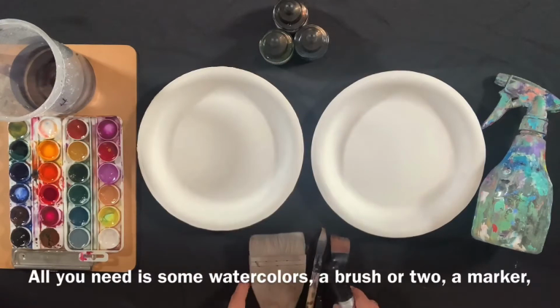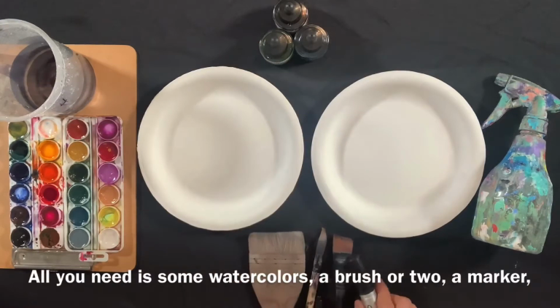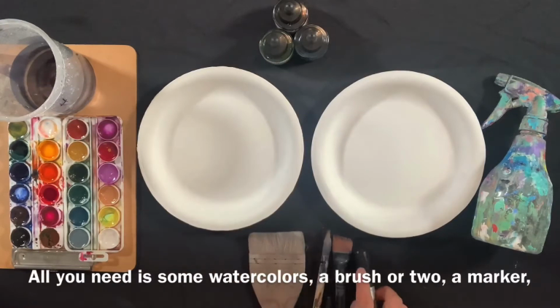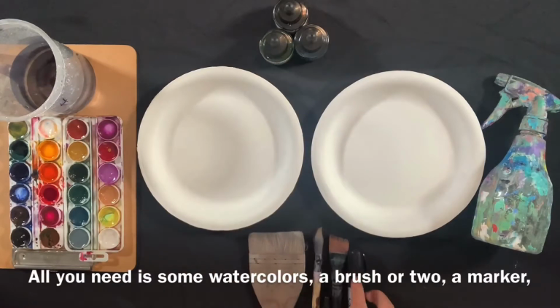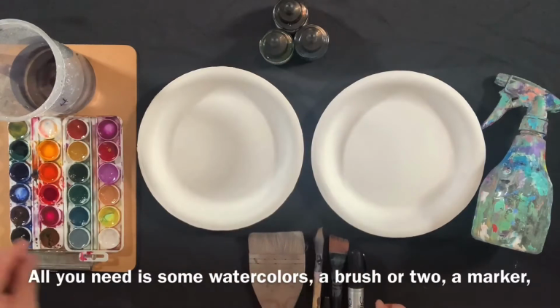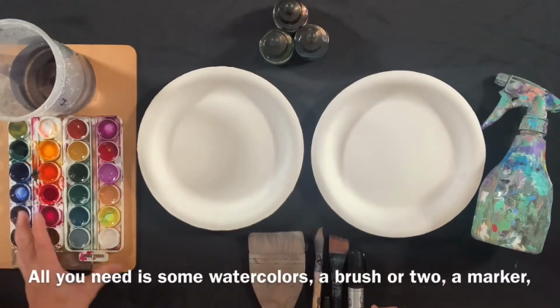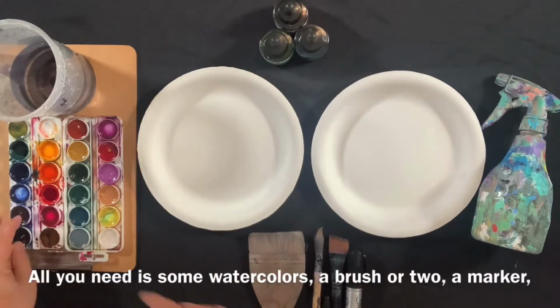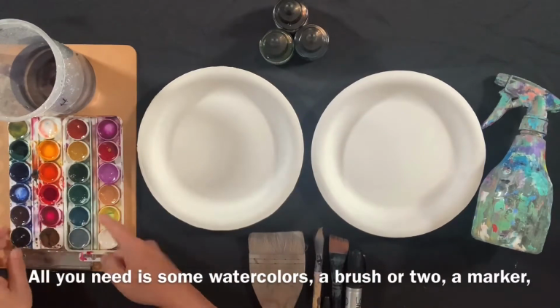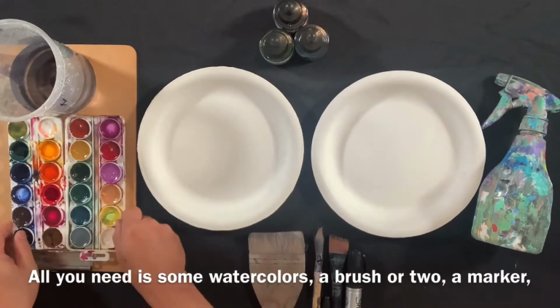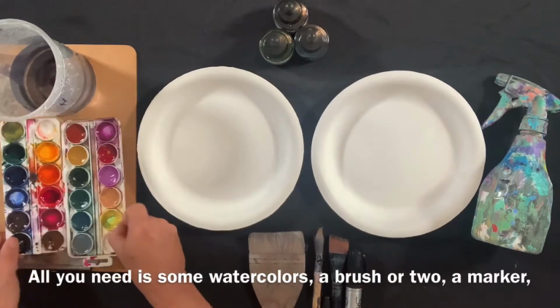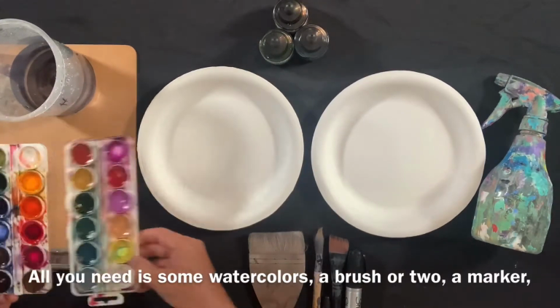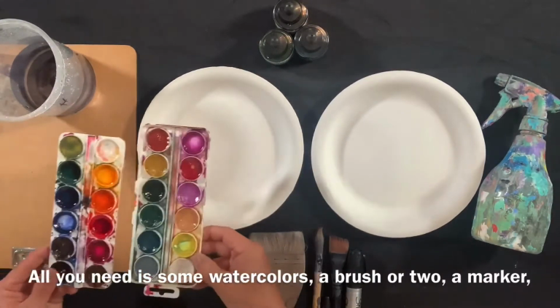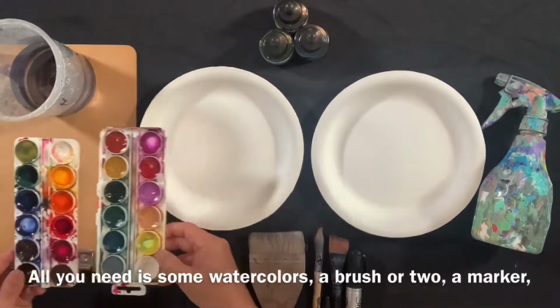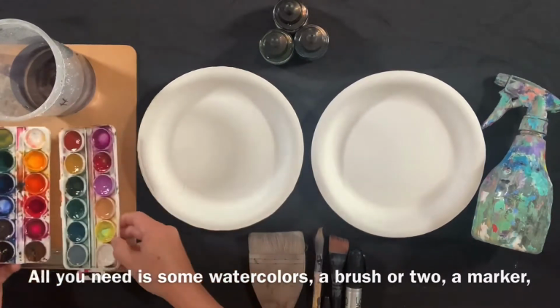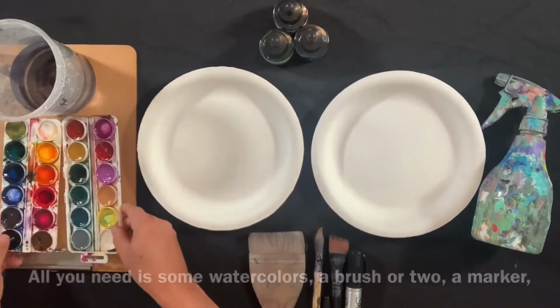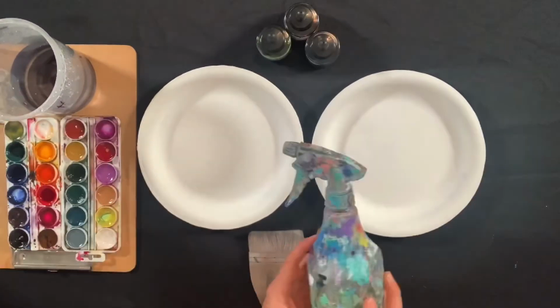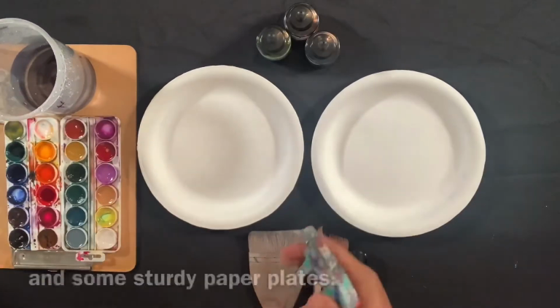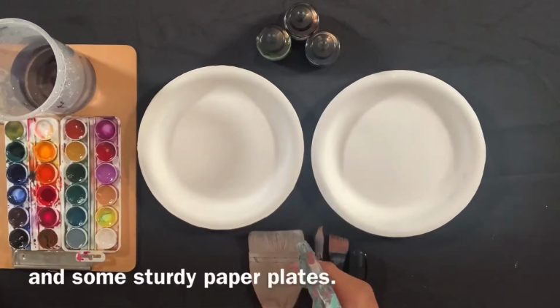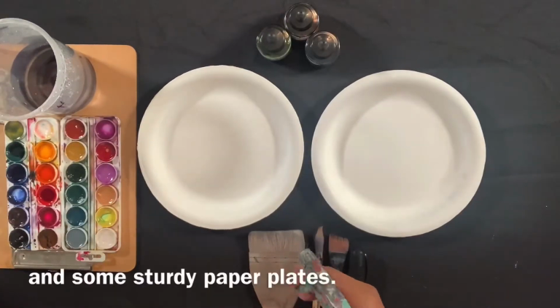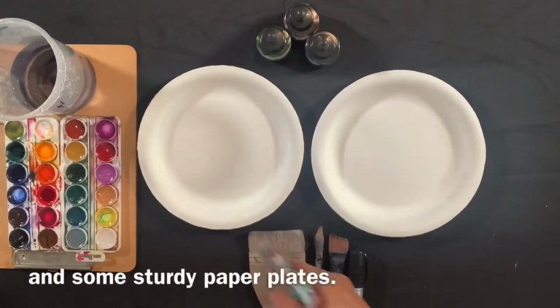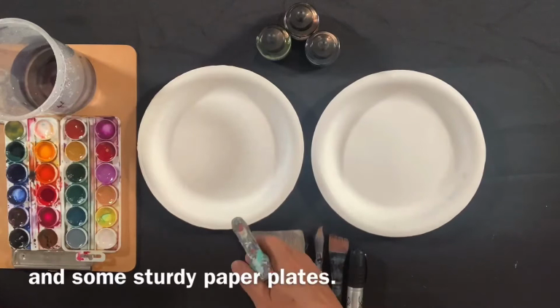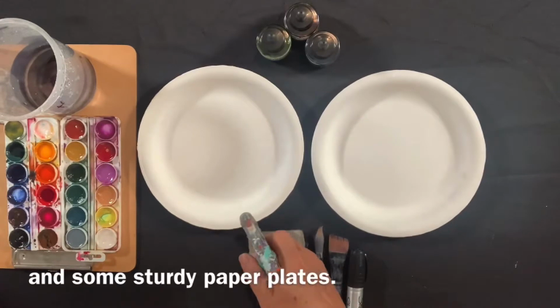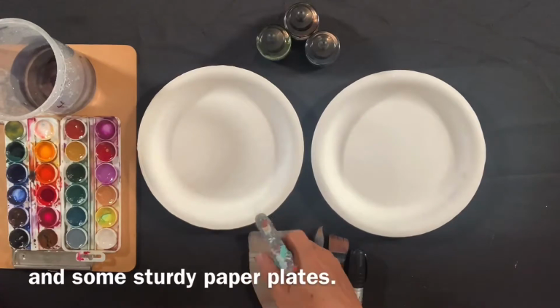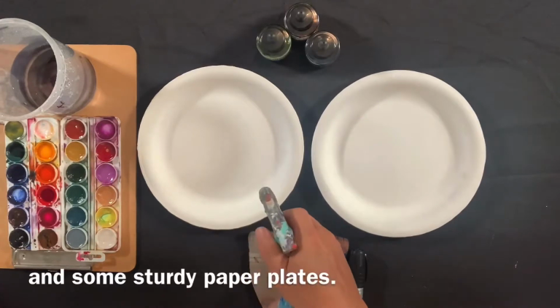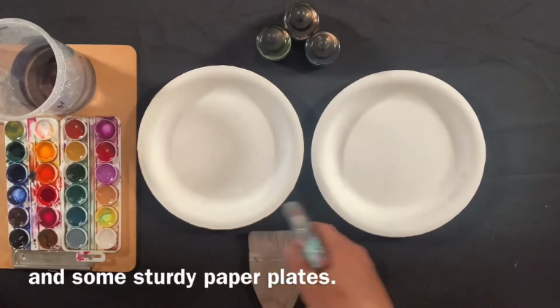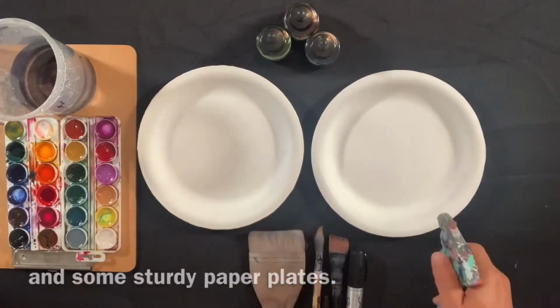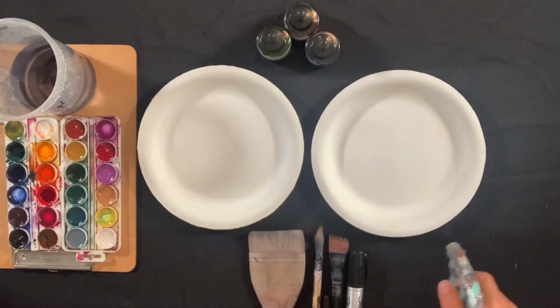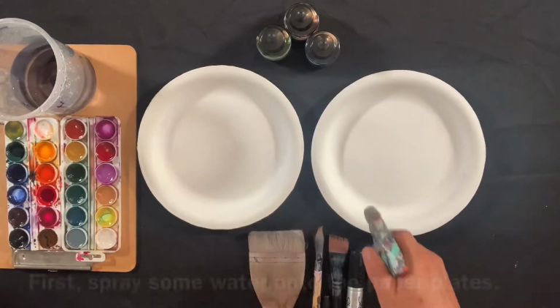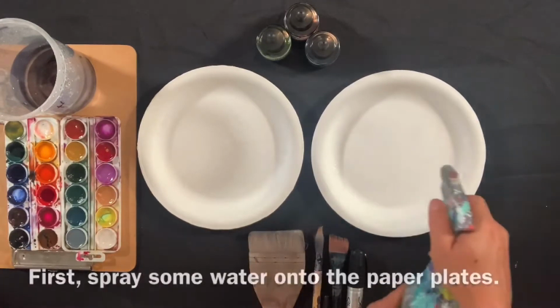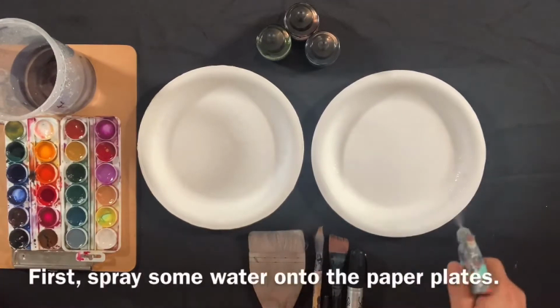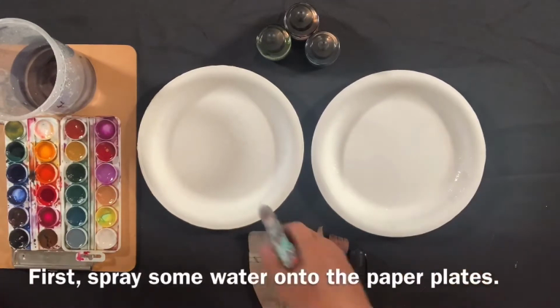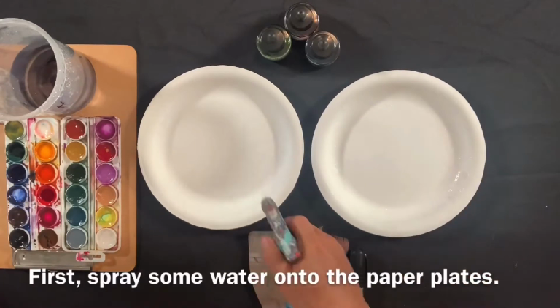All you need is some watercolors, a brush or two, a marker and a paper plate. Ready? Let's get into the flow.